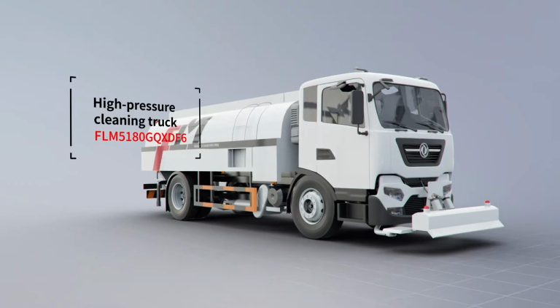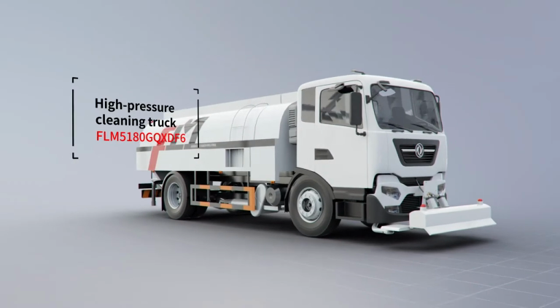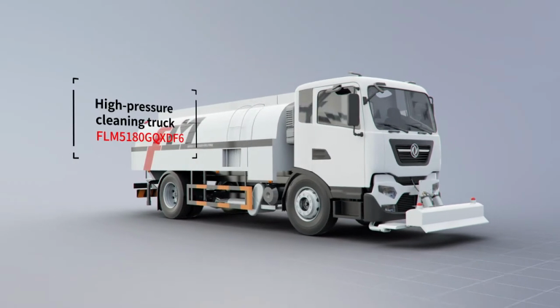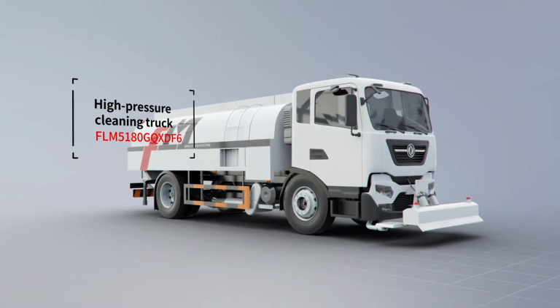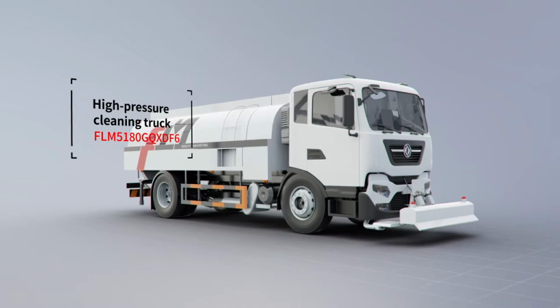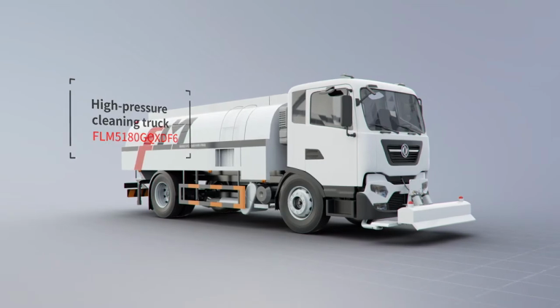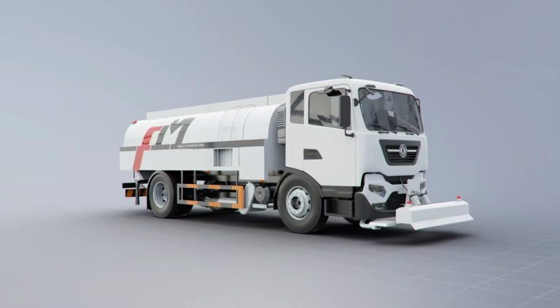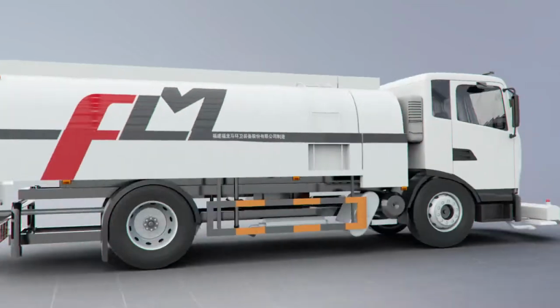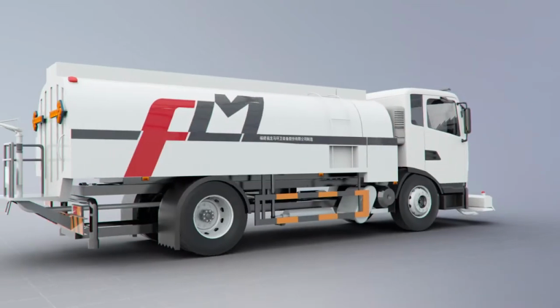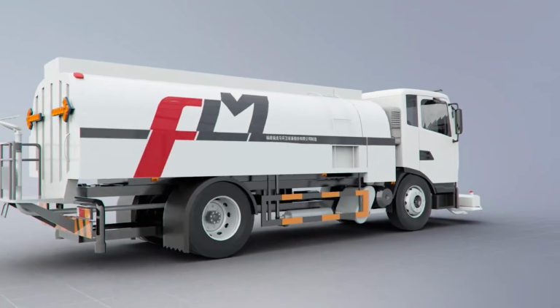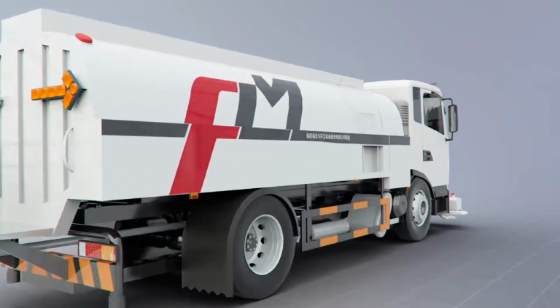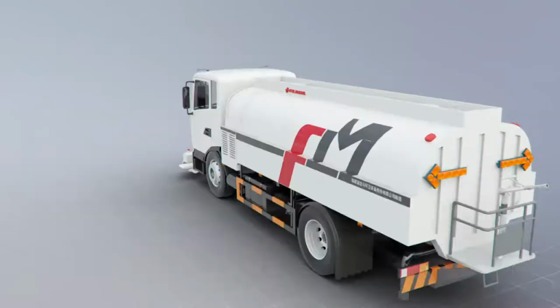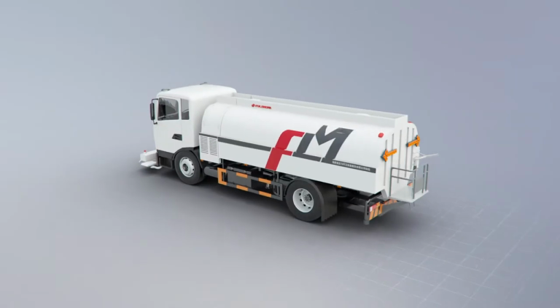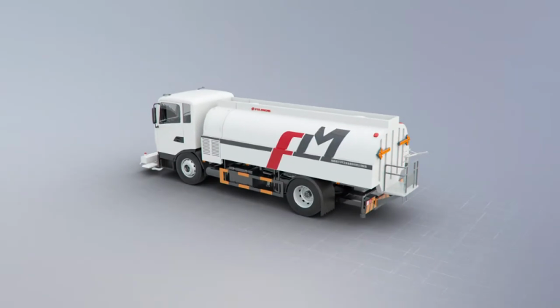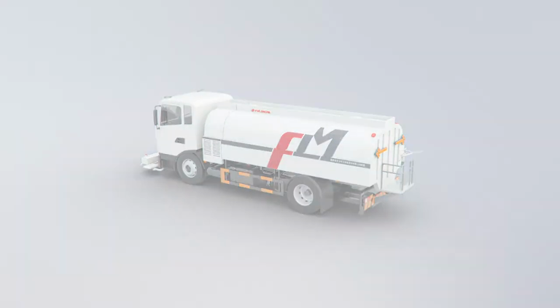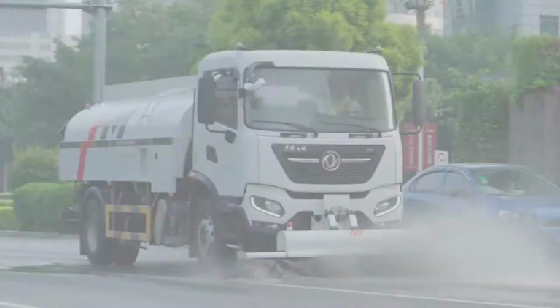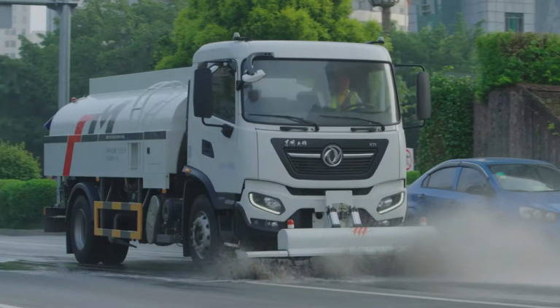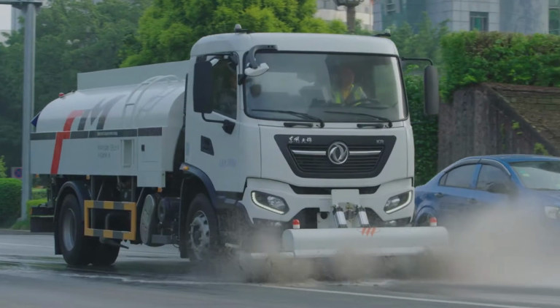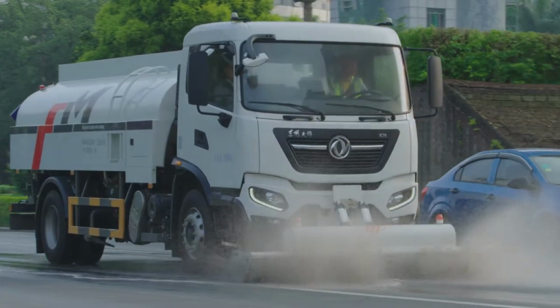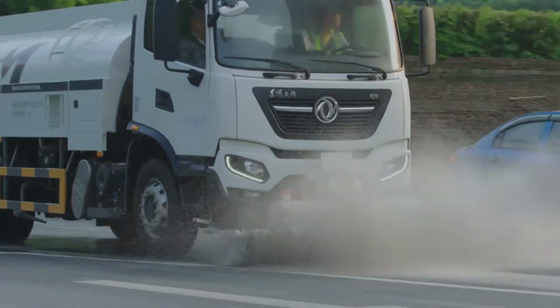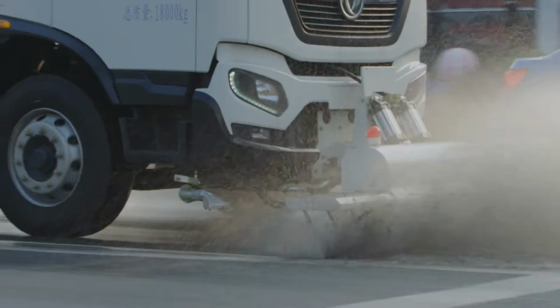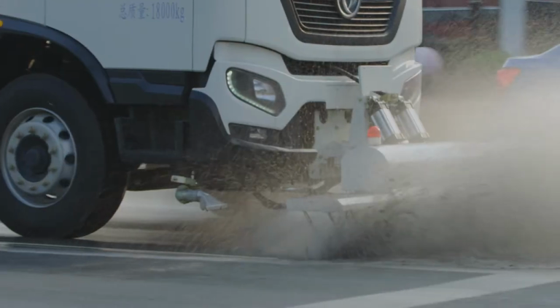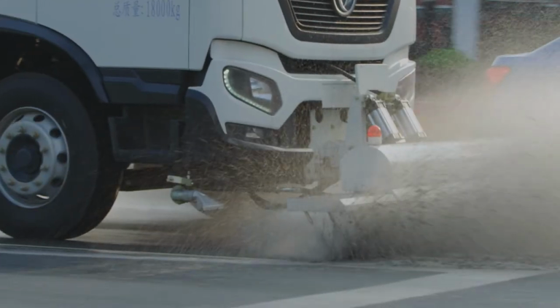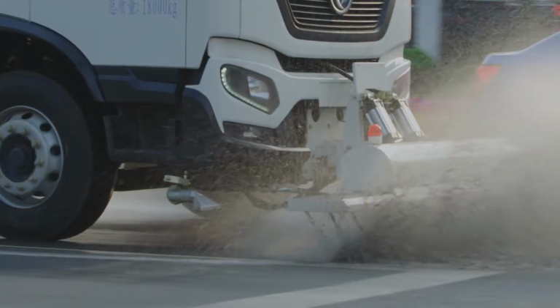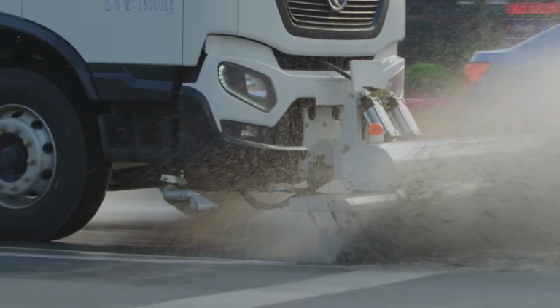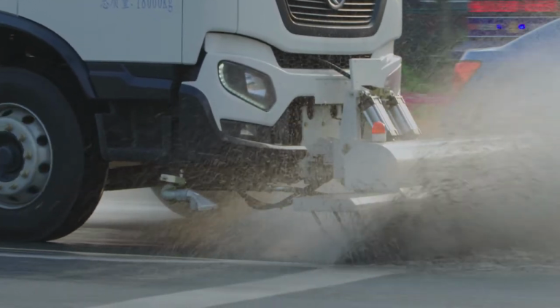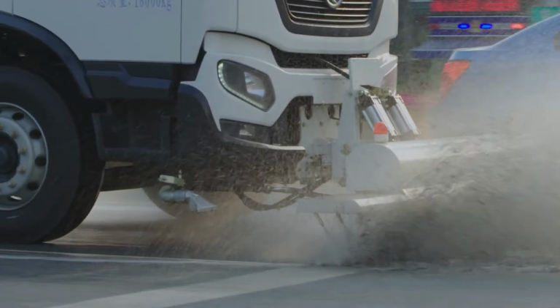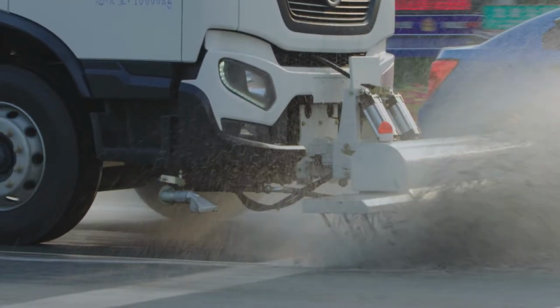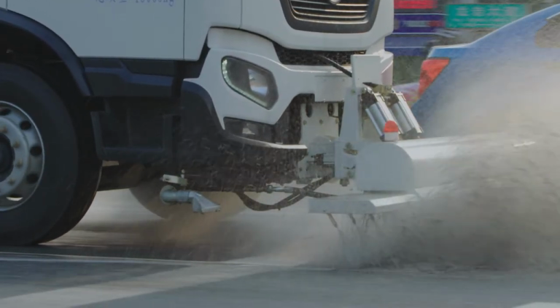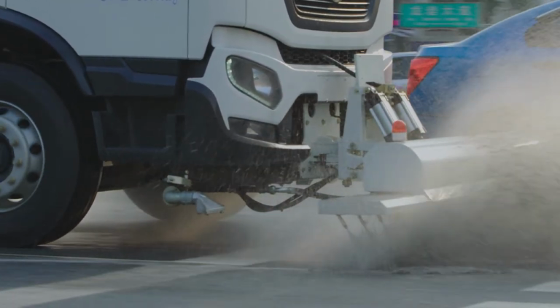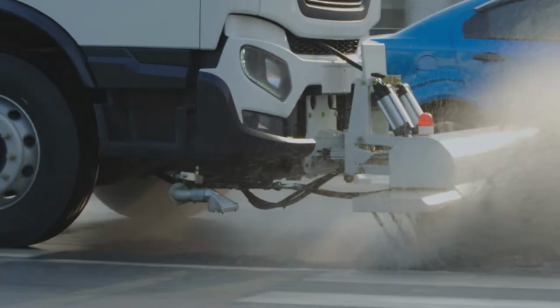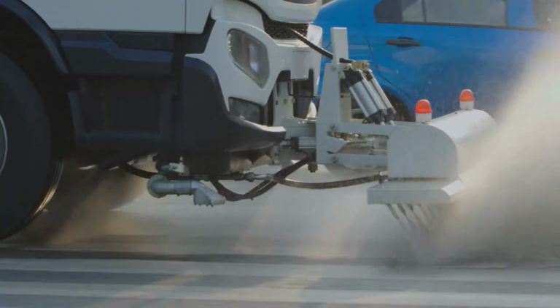LM5180GQ-XDF6. The high-pressure cleaning truck uses high-pressure water to flush dust into drainages to clean the road.